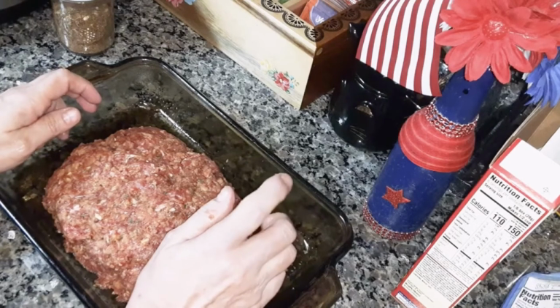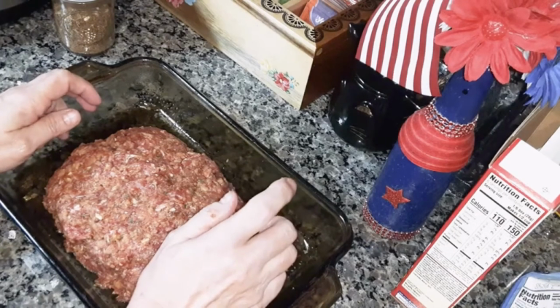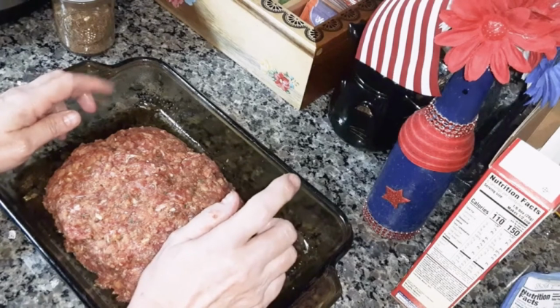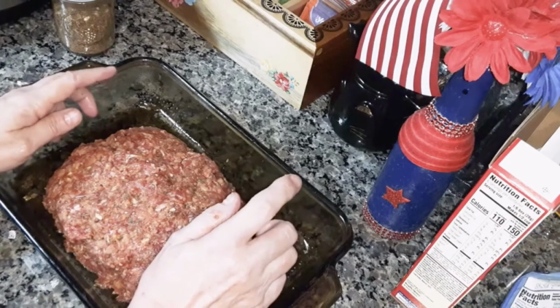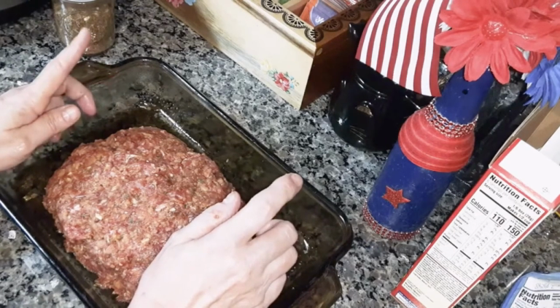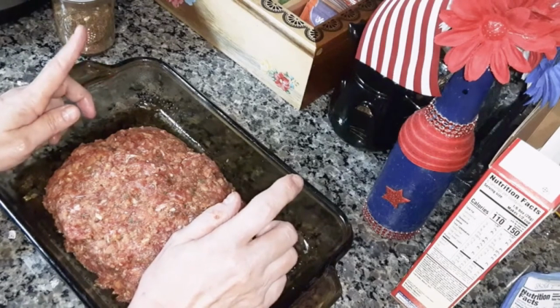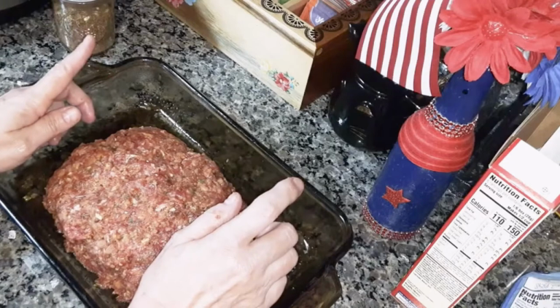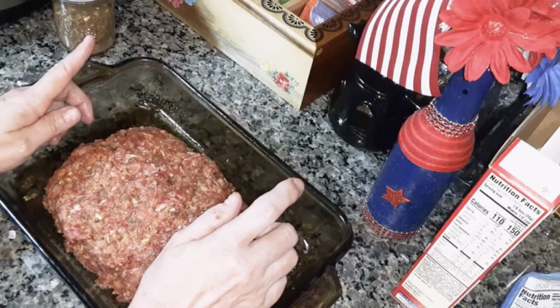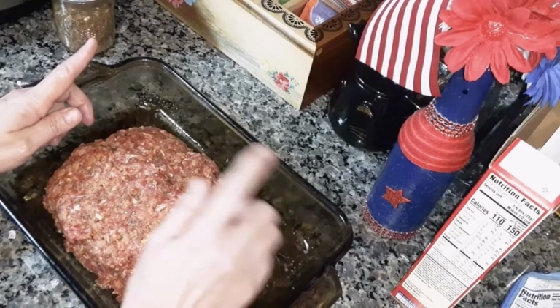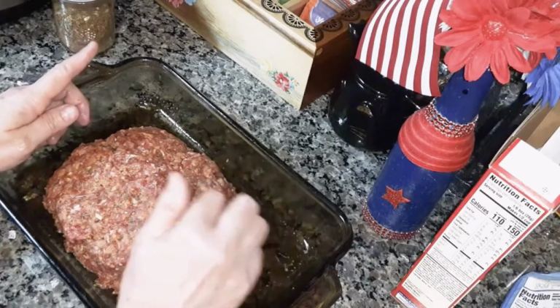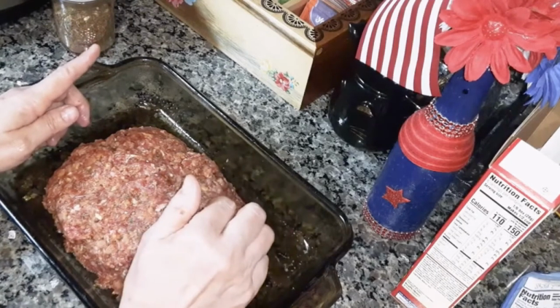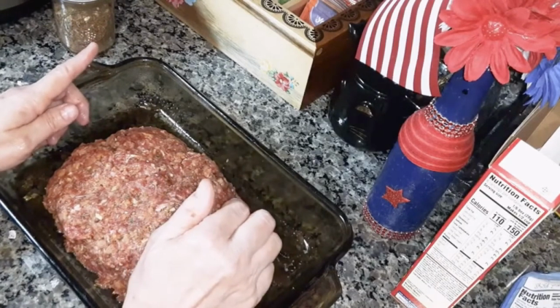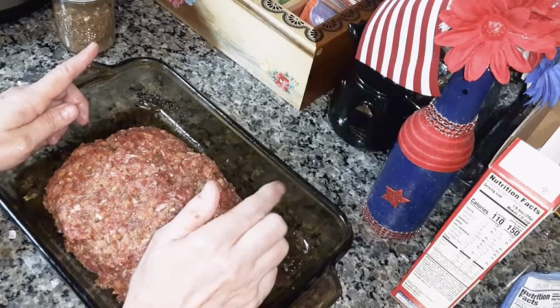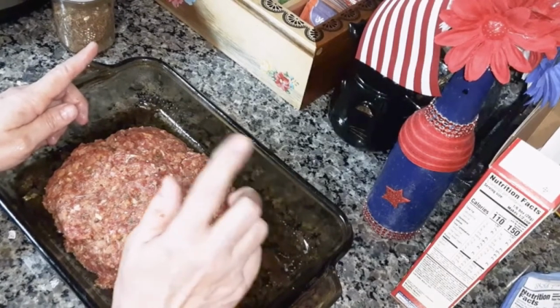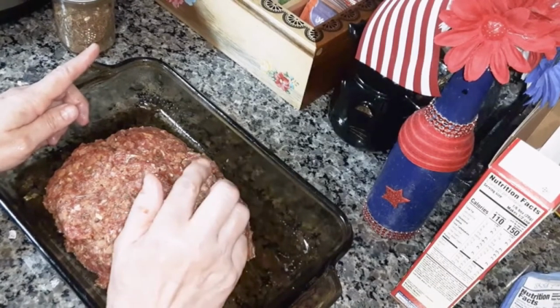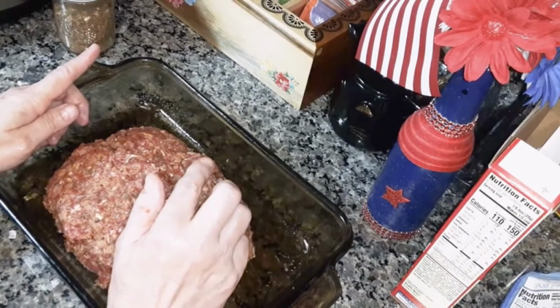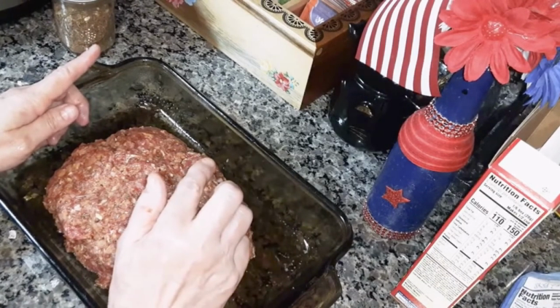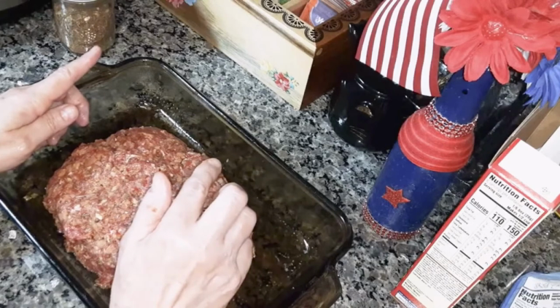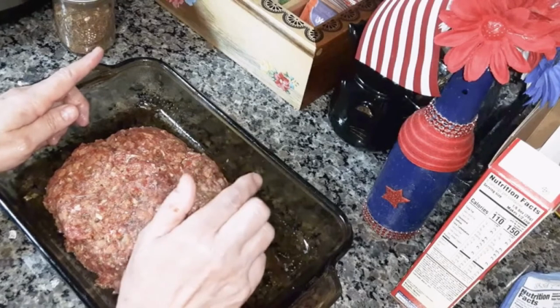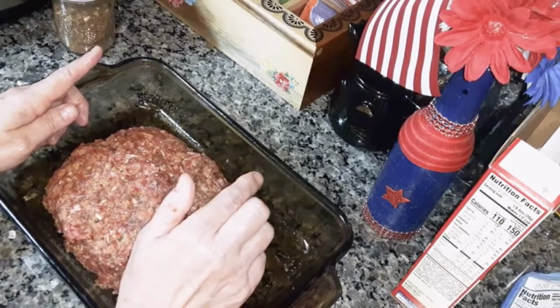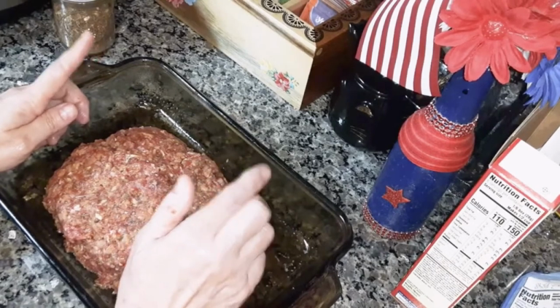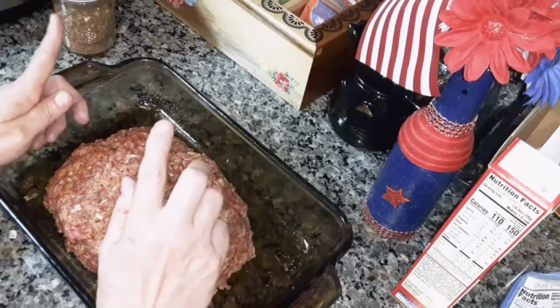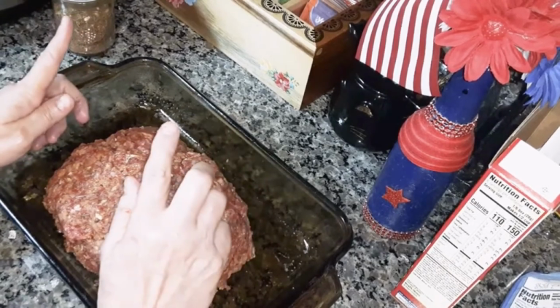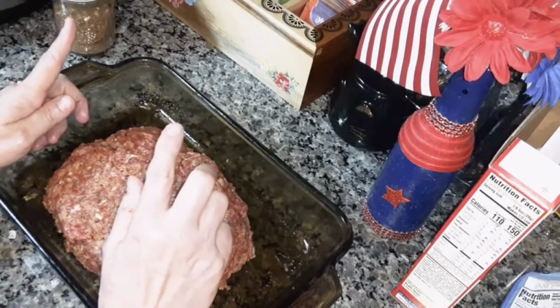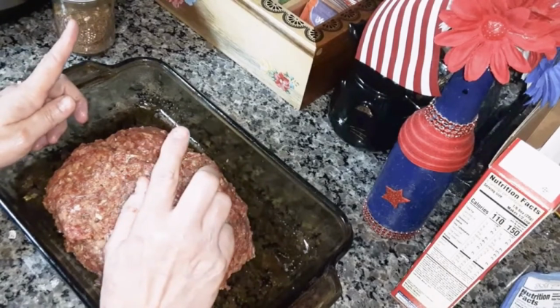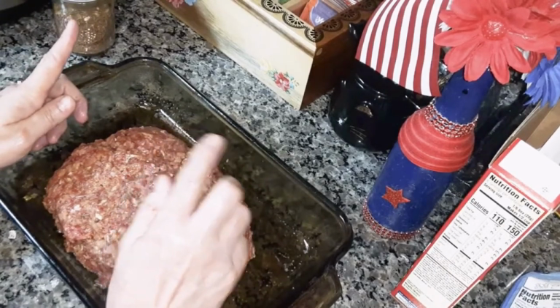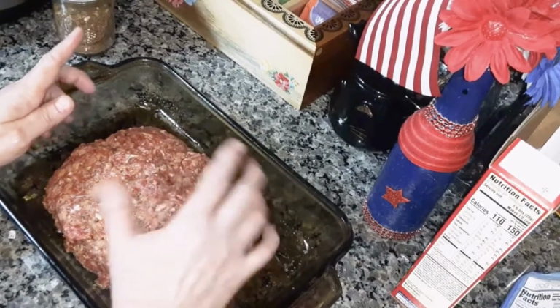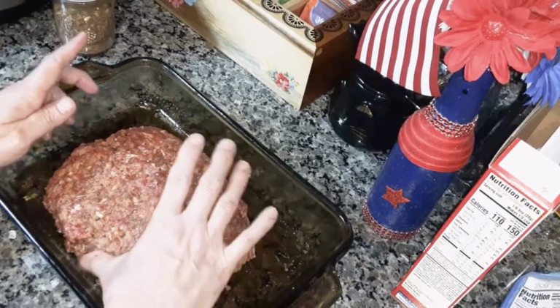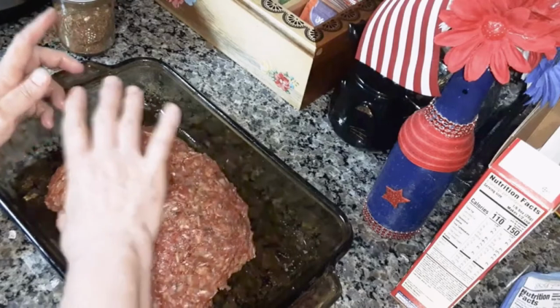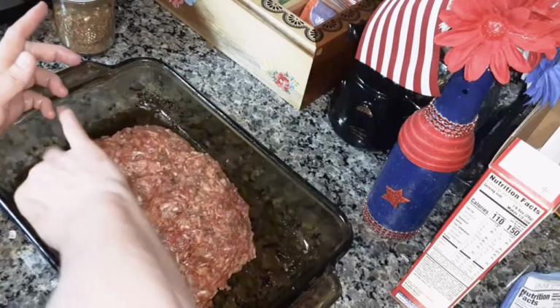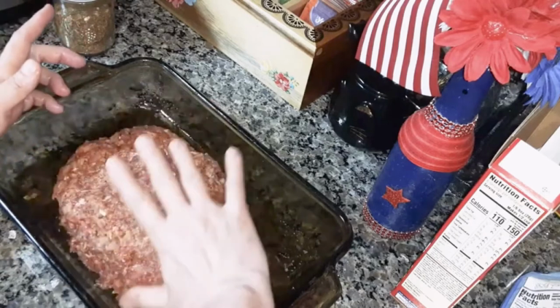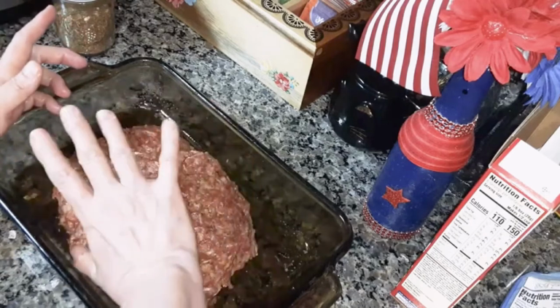Now Dolores put hers in a loaf pan and she sprayed it. I will put the link to her video in the description. But I'm making mine like this.